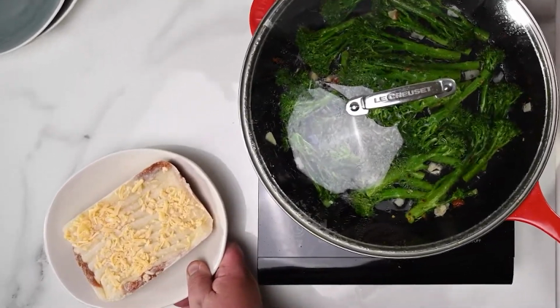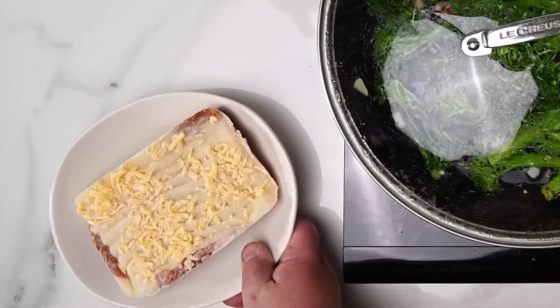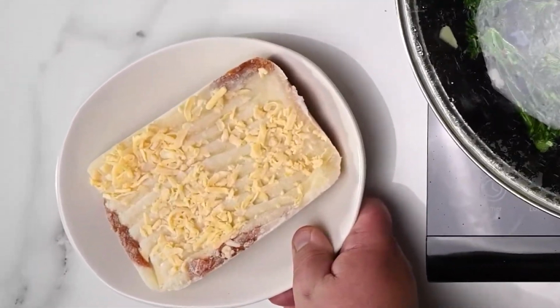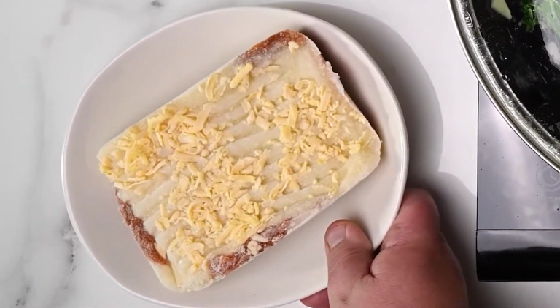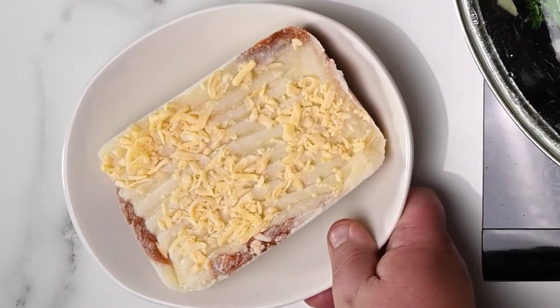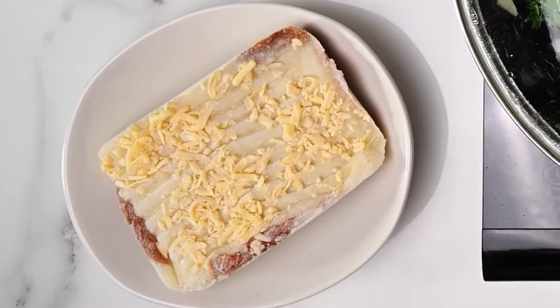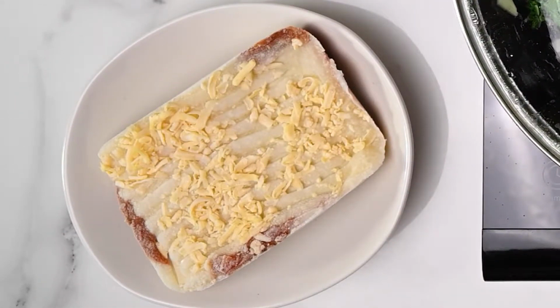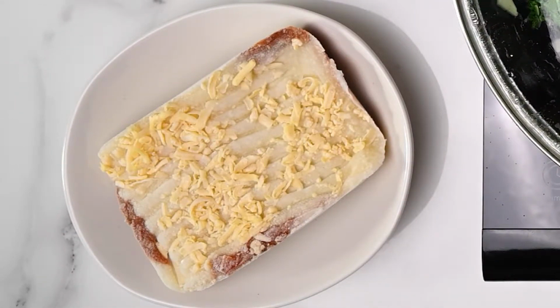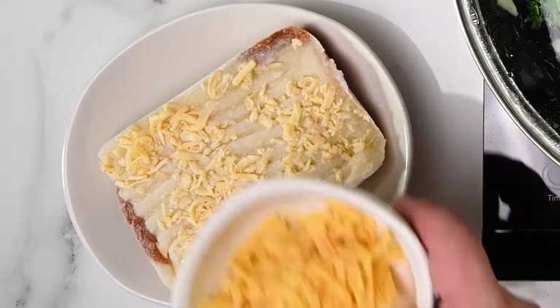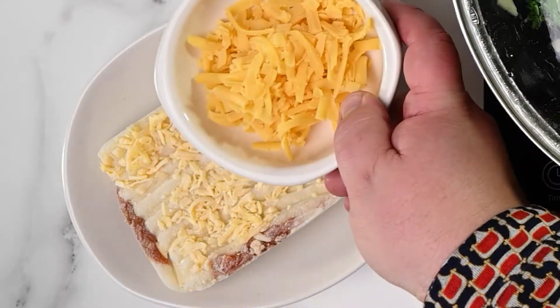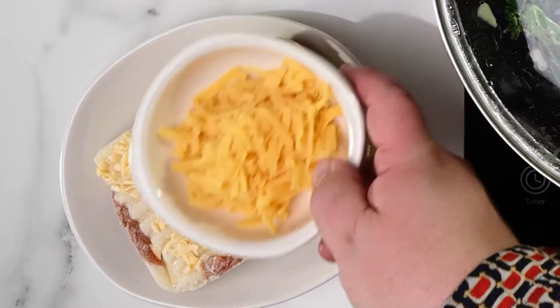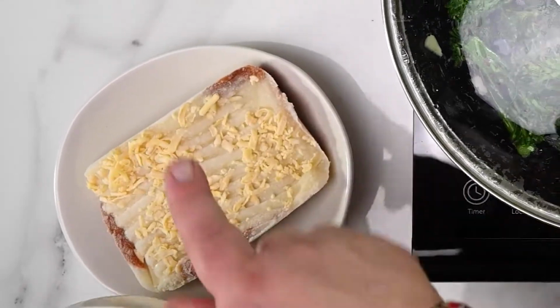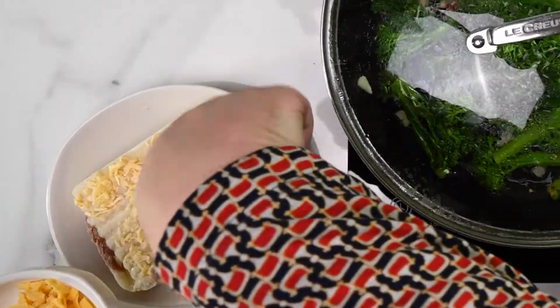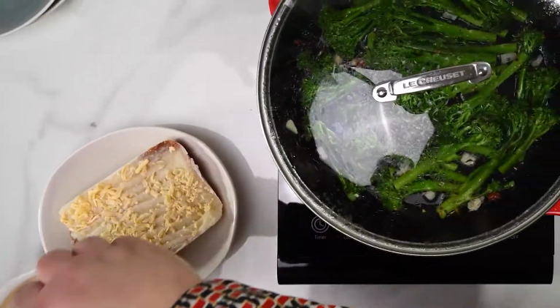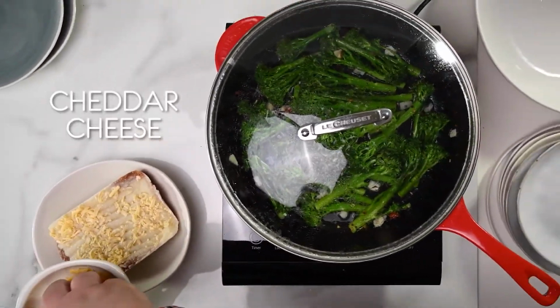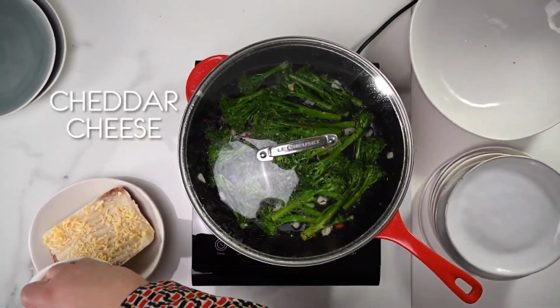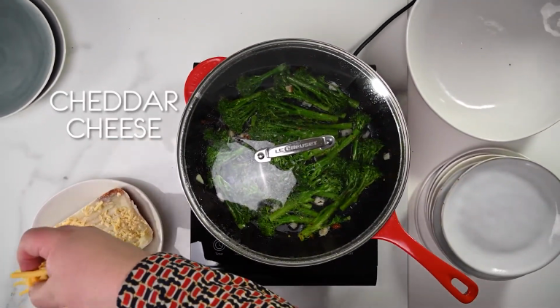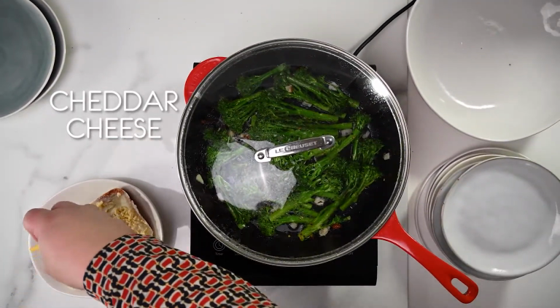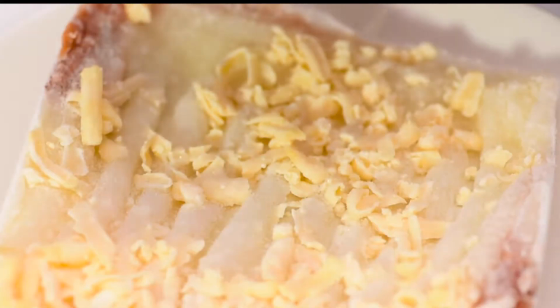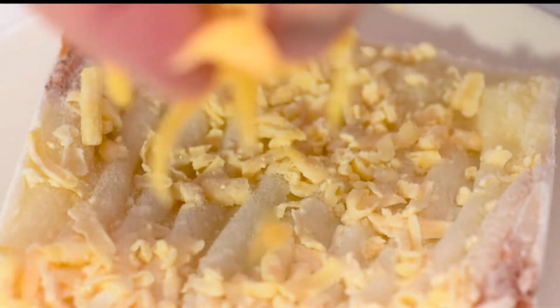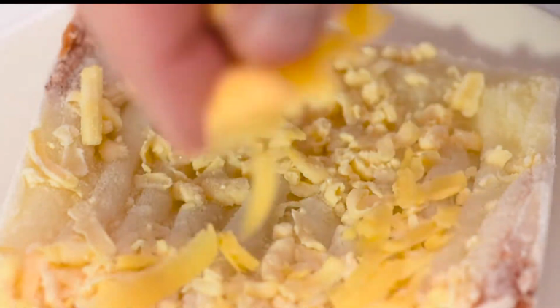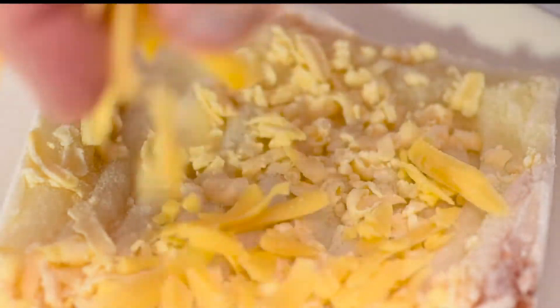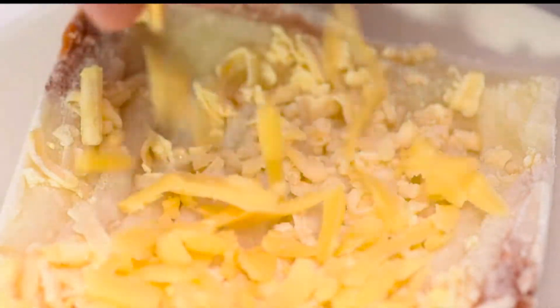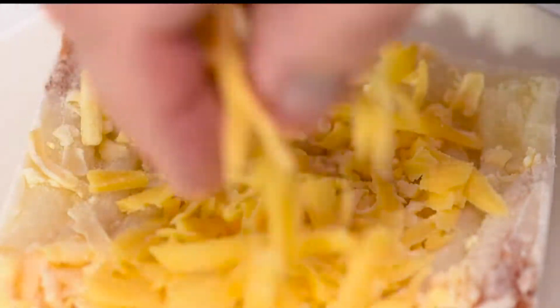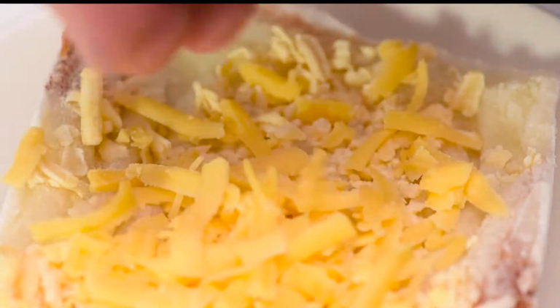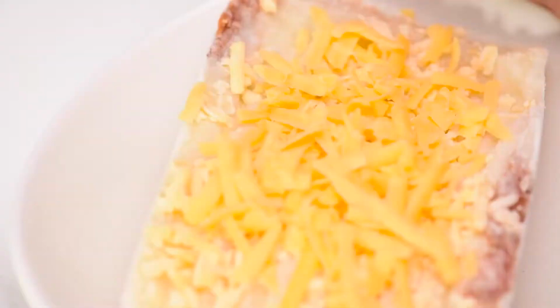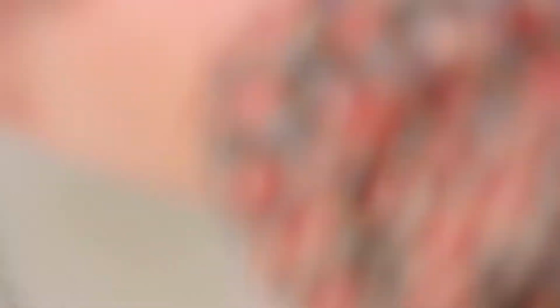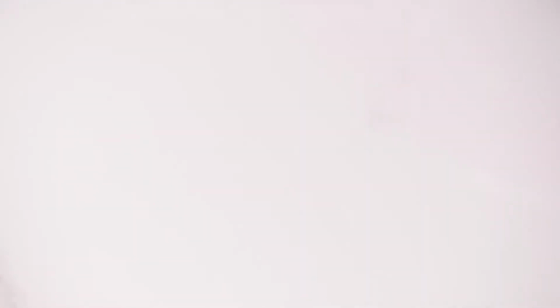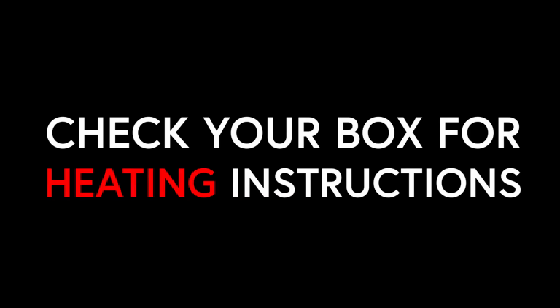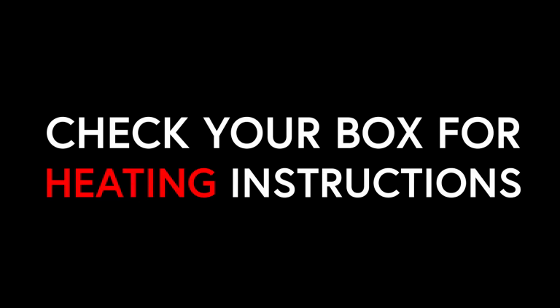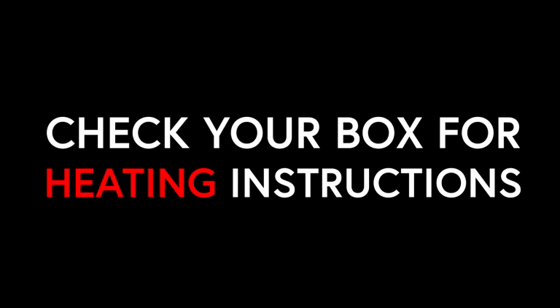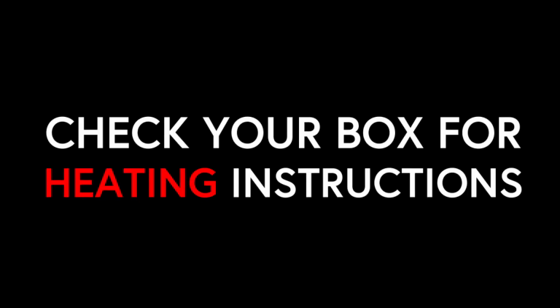Now lasagna time. I've decanted the frozen lasagna into an ovenproof plate. This time I'll be baking them in the oven with some additional grated cheddar cheese so they get that gooey golden cheesy crust when done. So in the oven they go. Check your box for heating instructions.